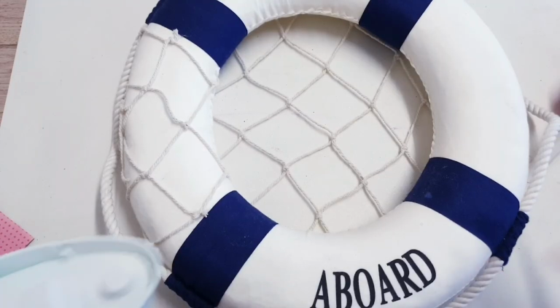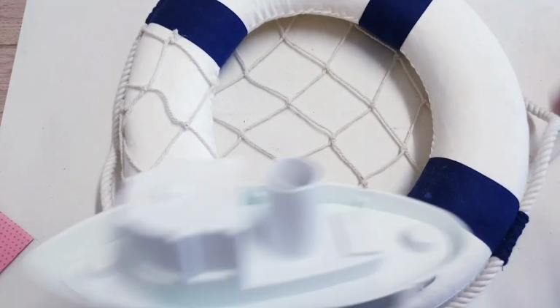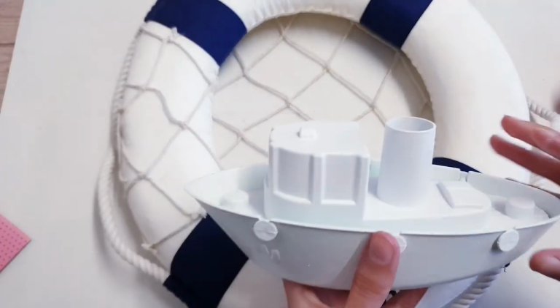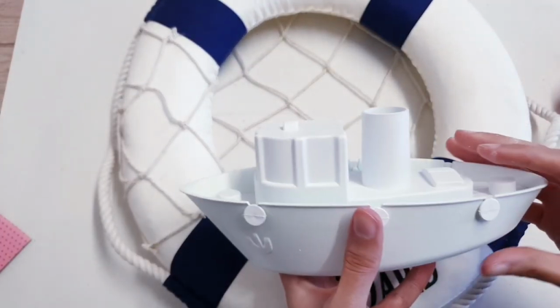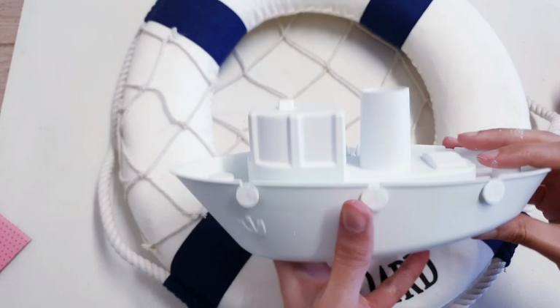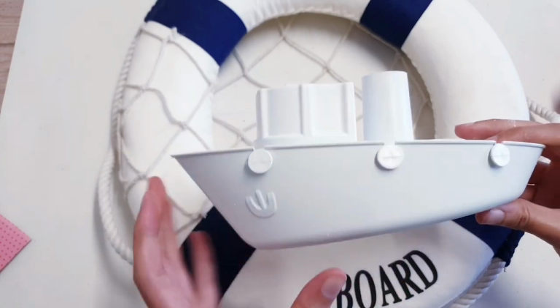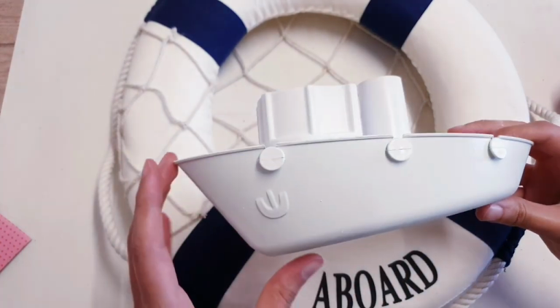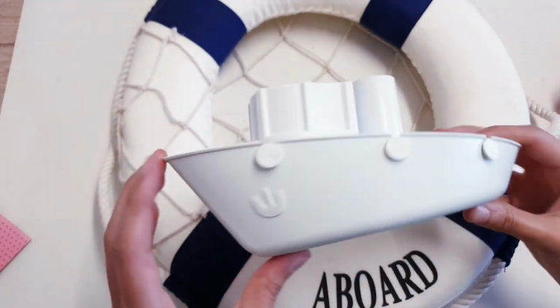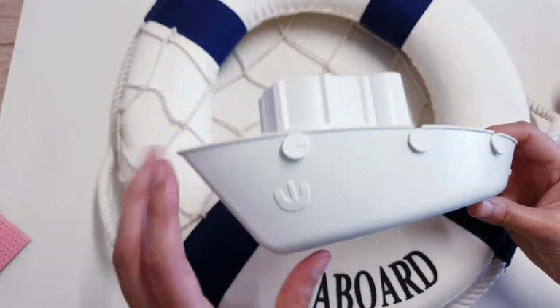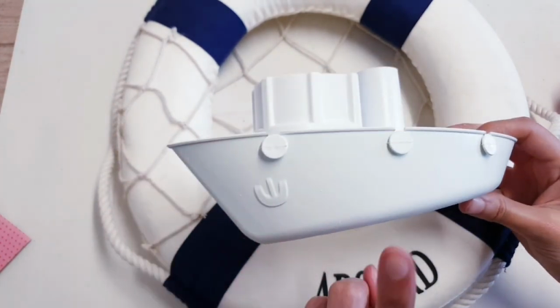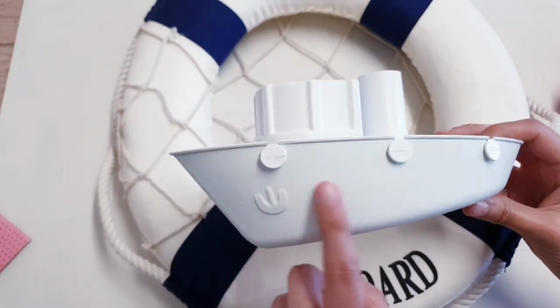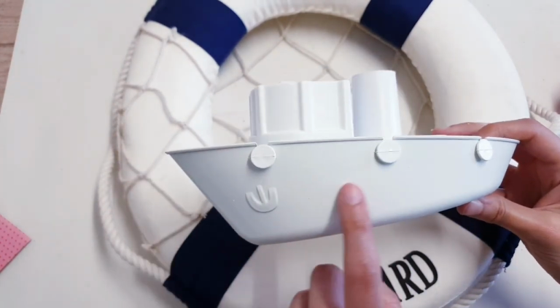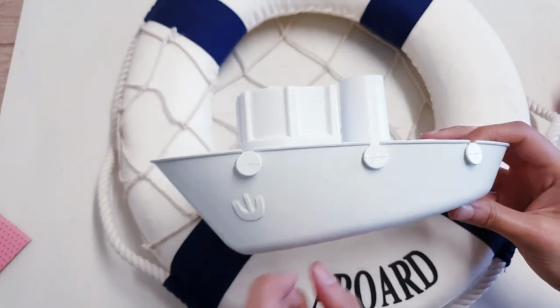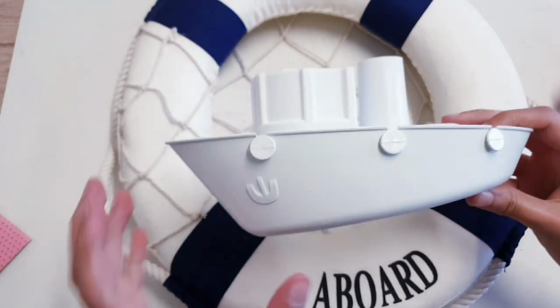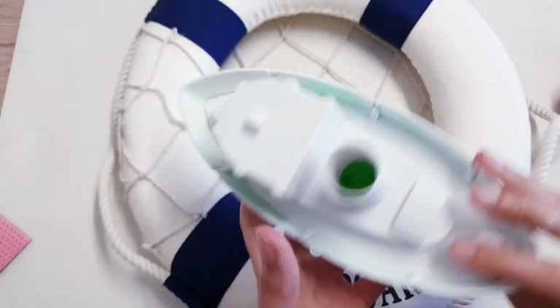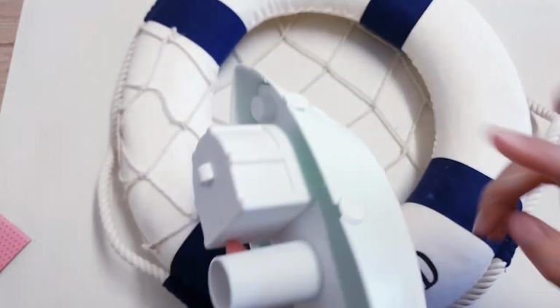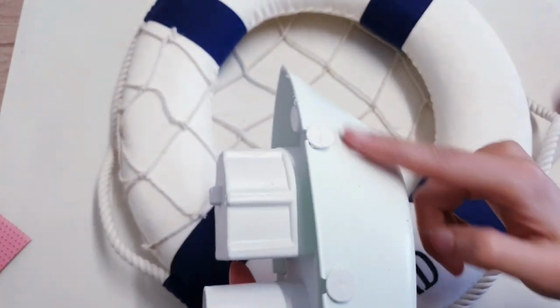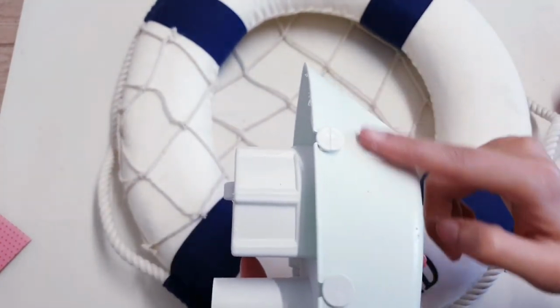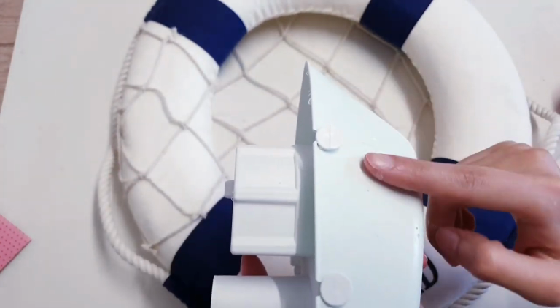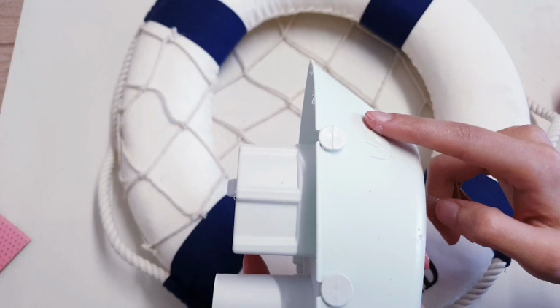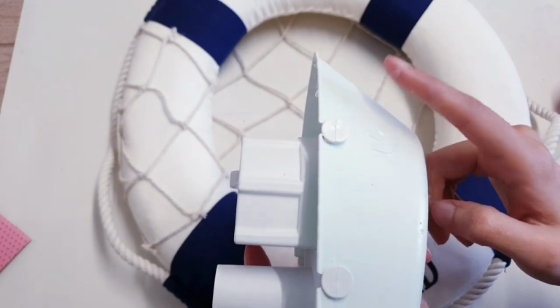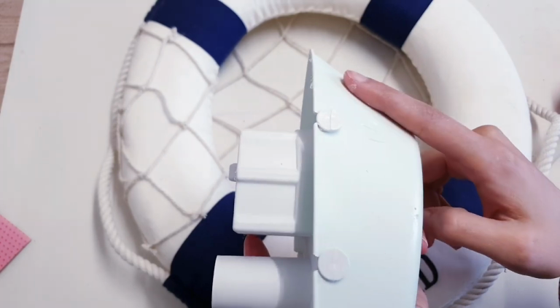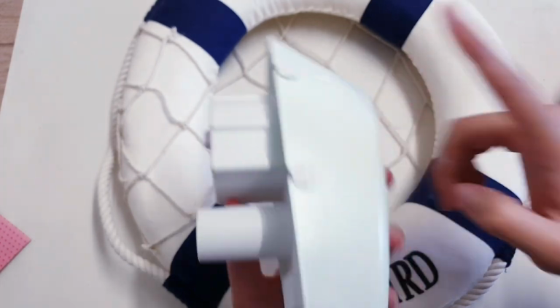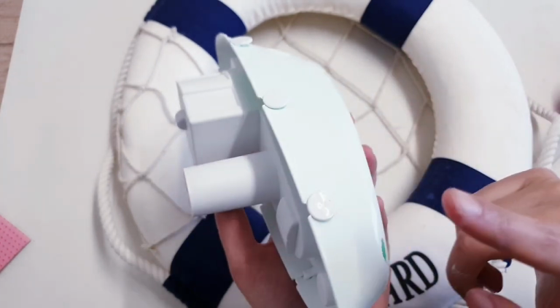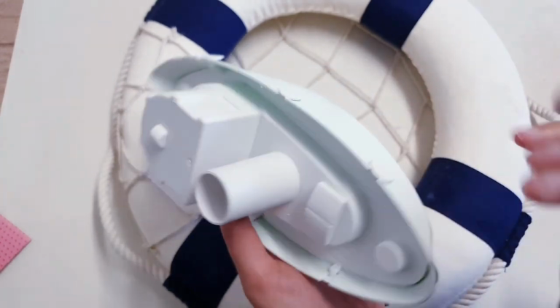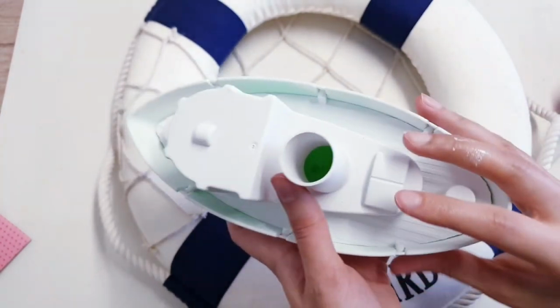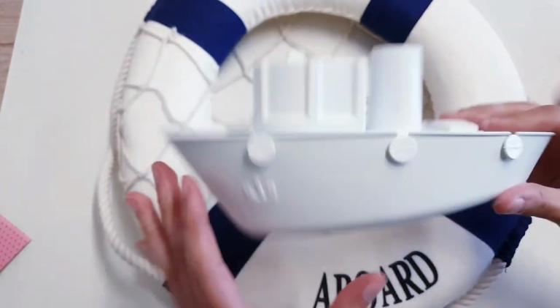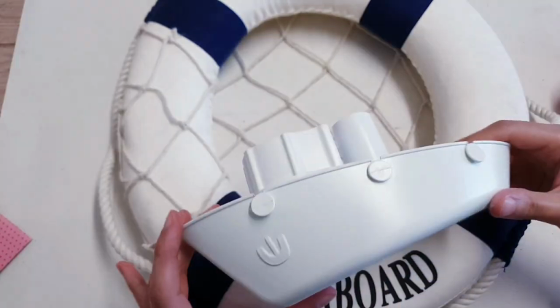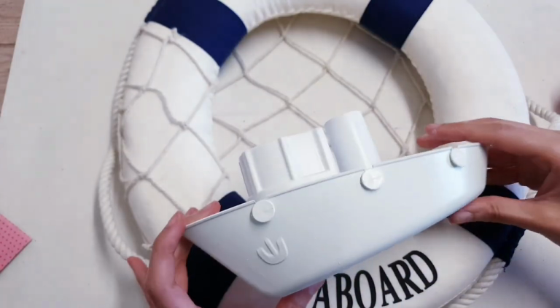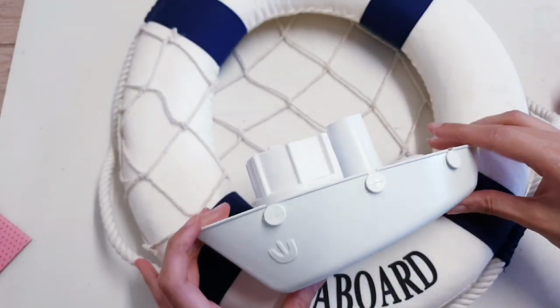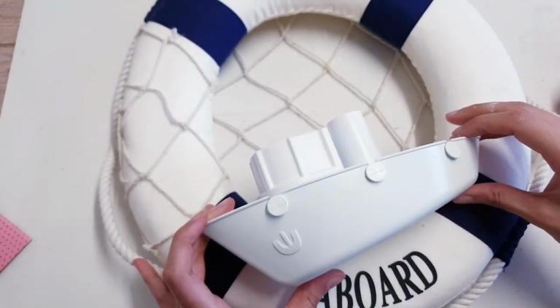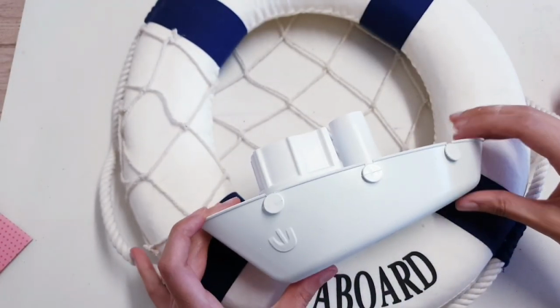Now that I've finished that, I'm bringing back my boat and it's all nice and dry. I'm going to attach it using some hot glue on this side and this side, just to the bottom of the wreath.